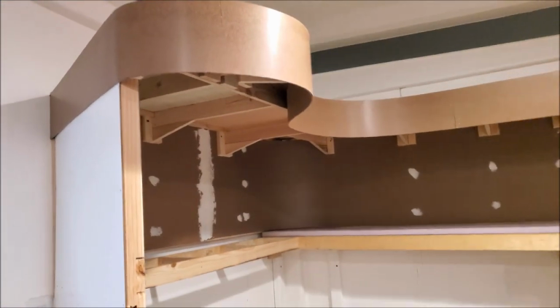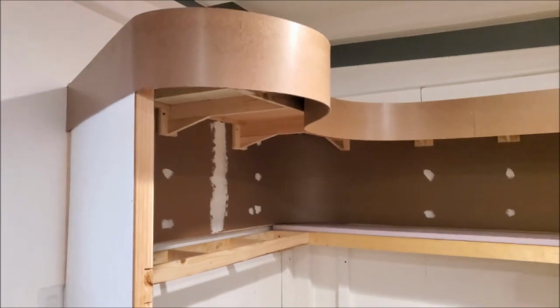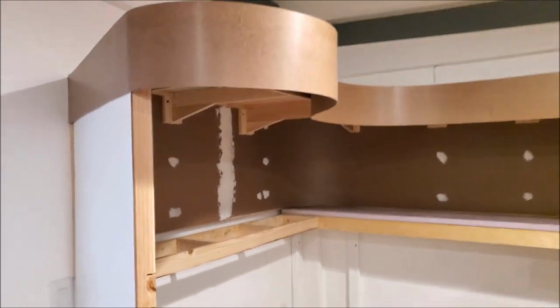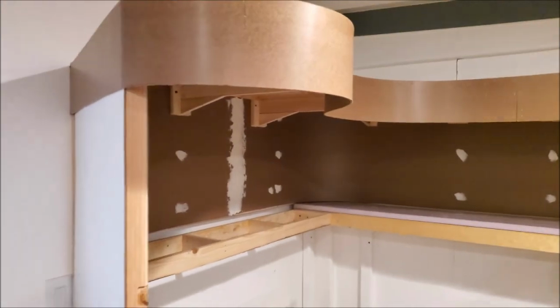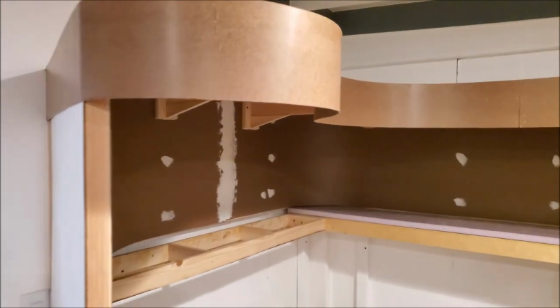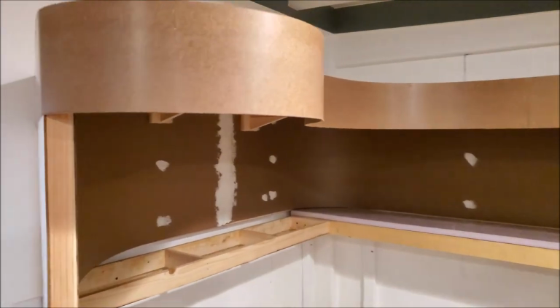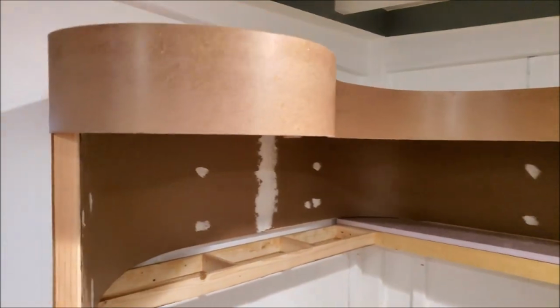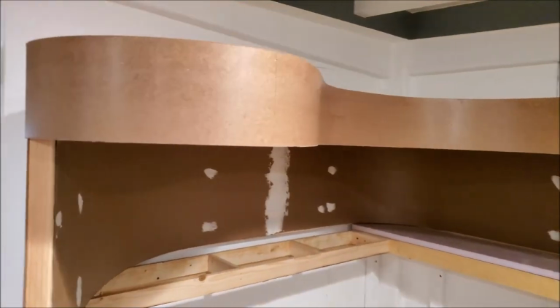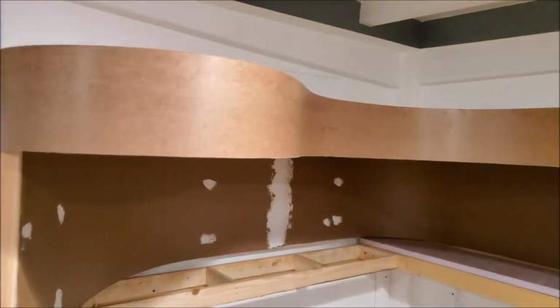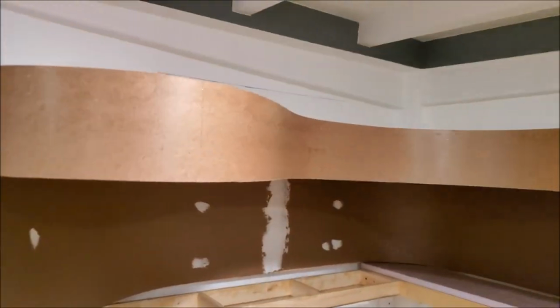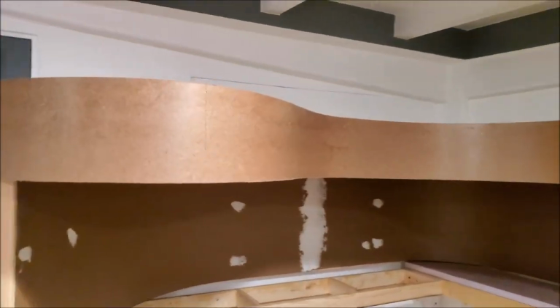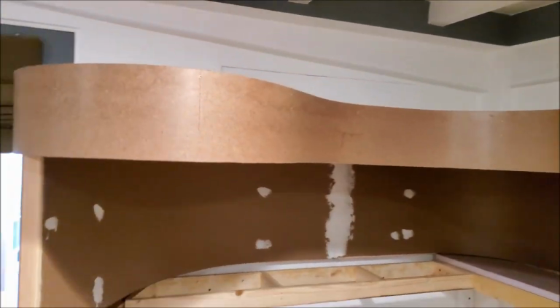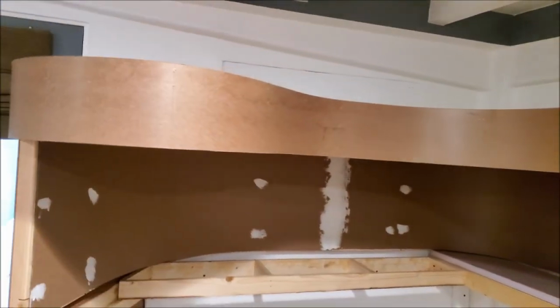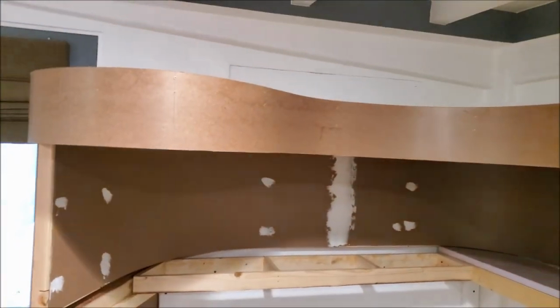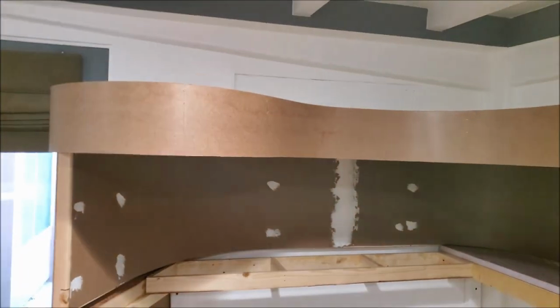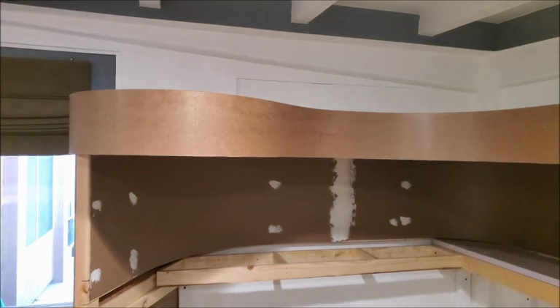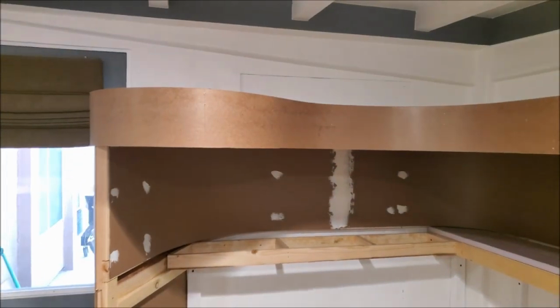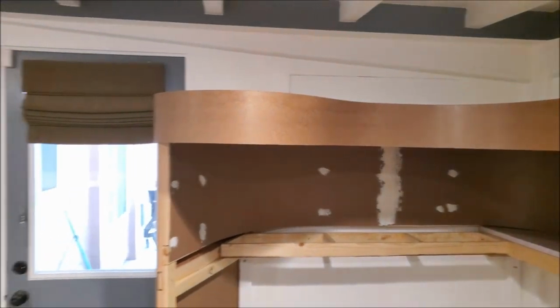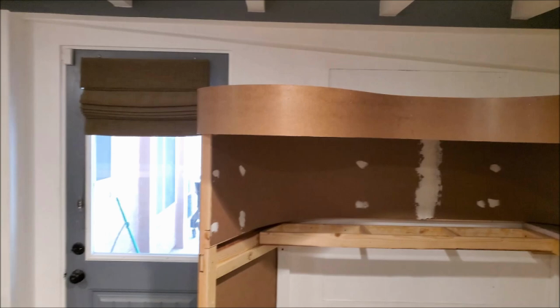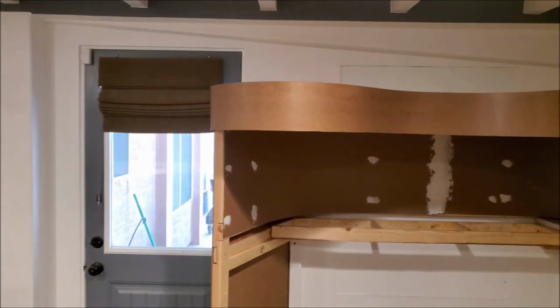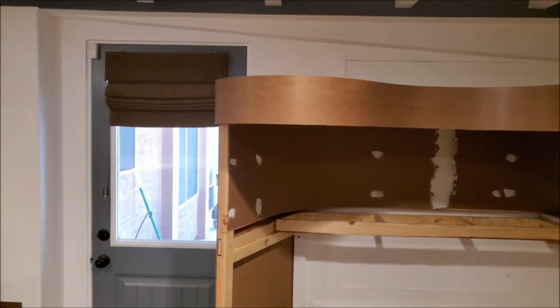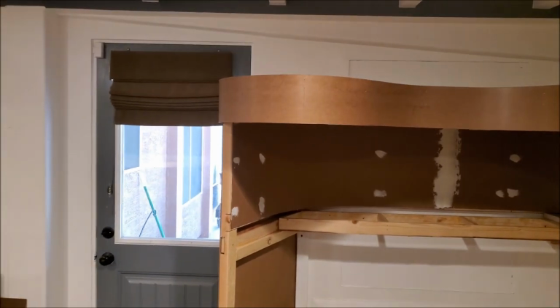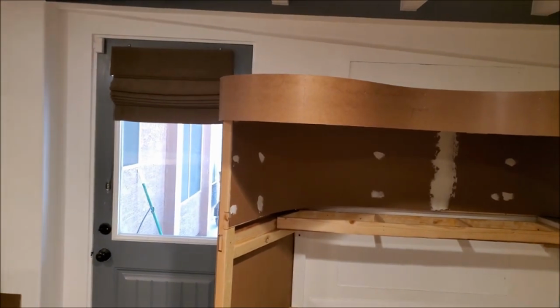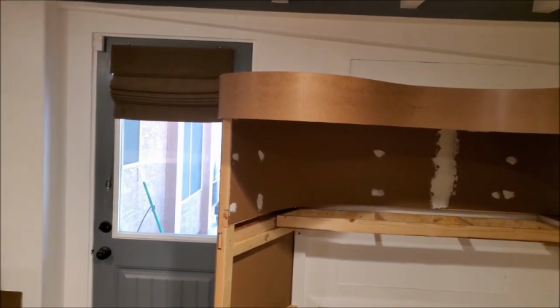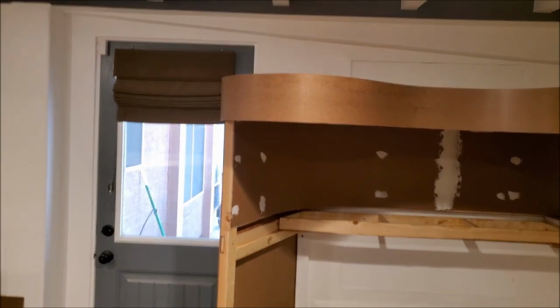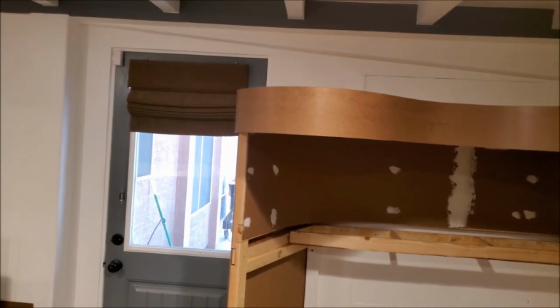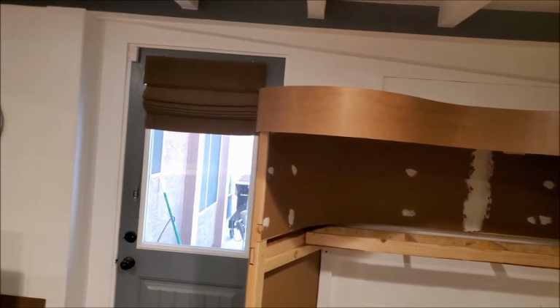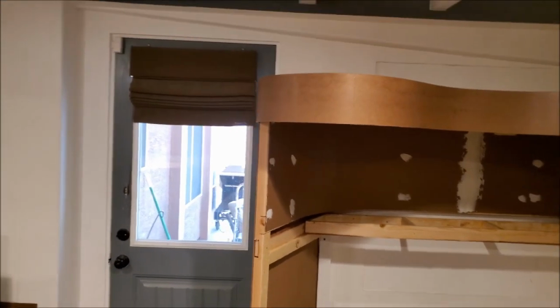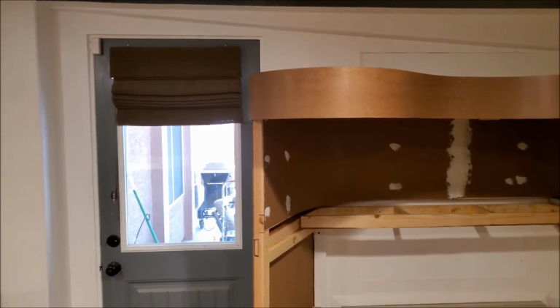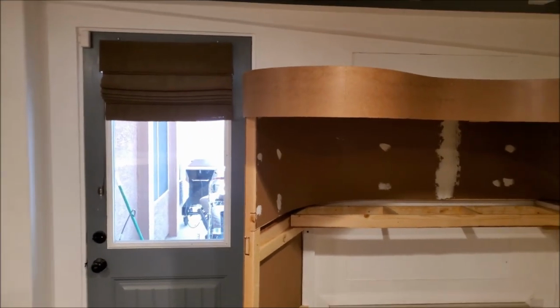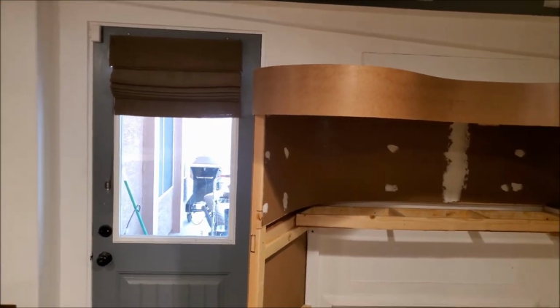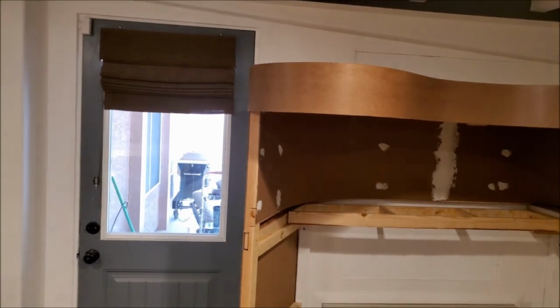There's no structural need for this little blob on the end of the valance — I just thought it would look nice, and so that's why I did it.